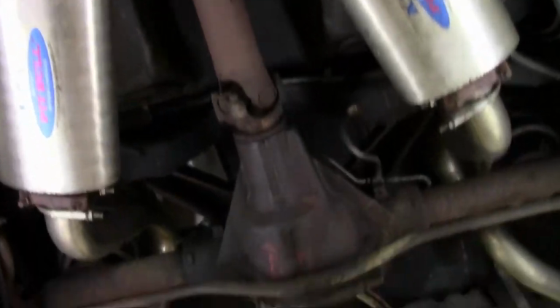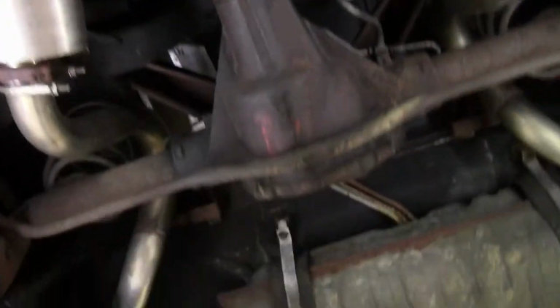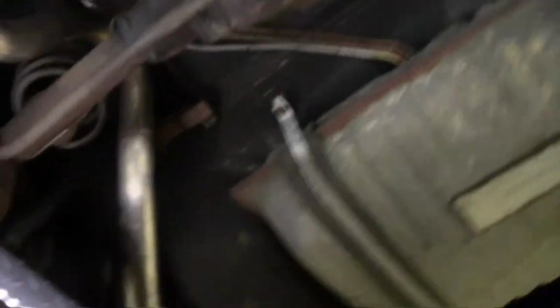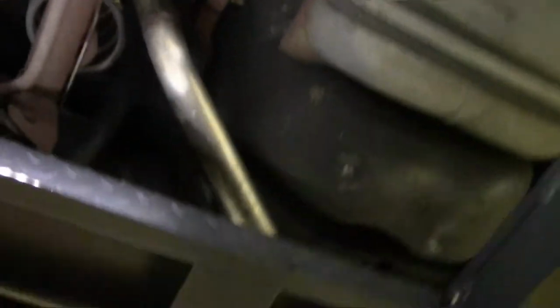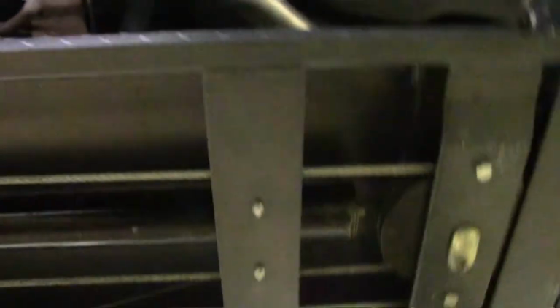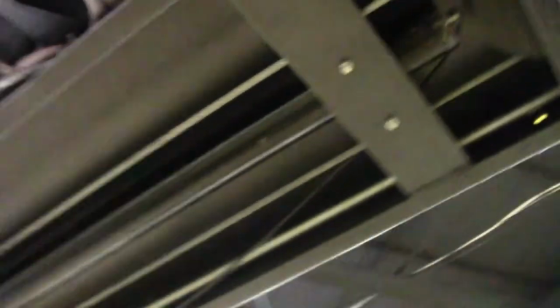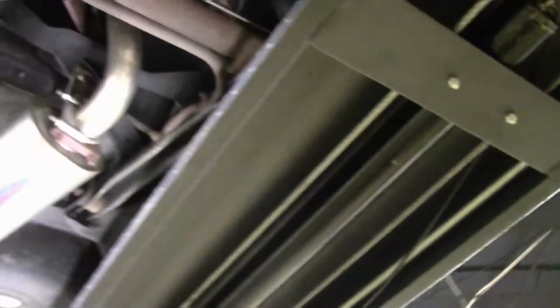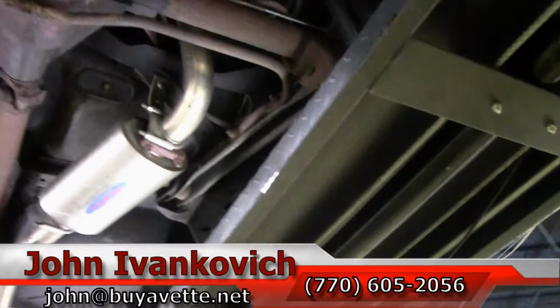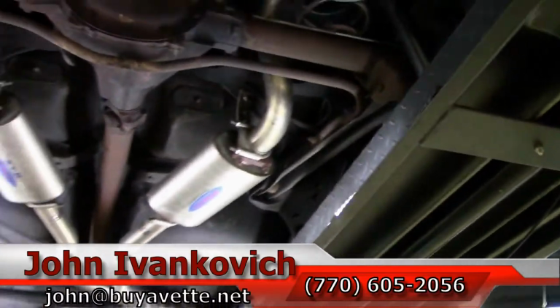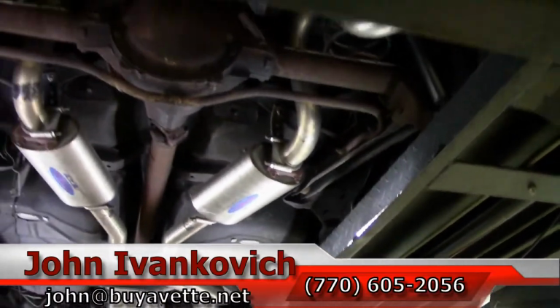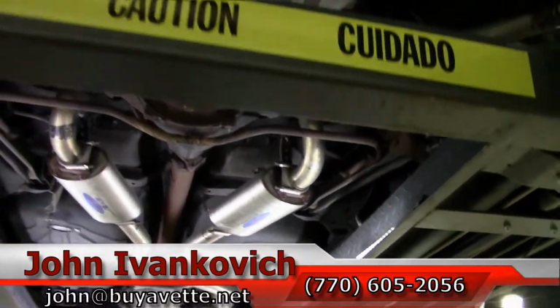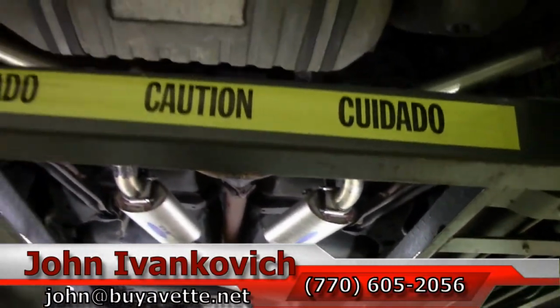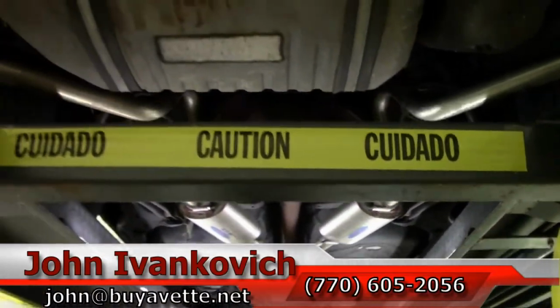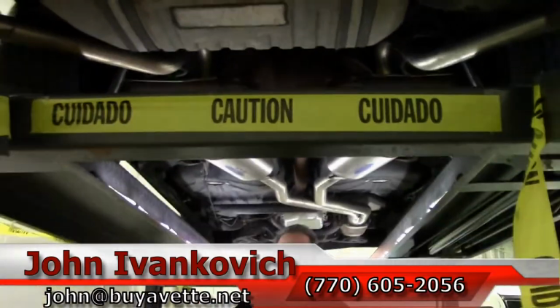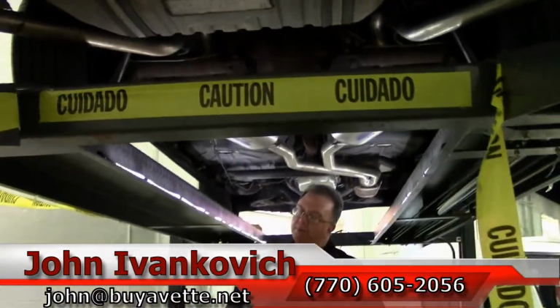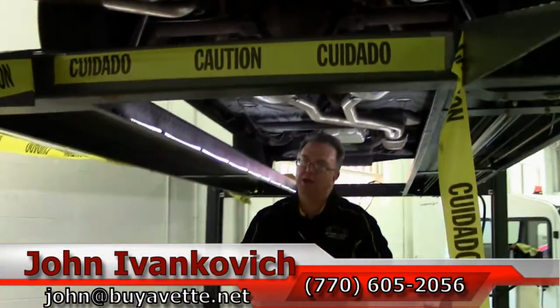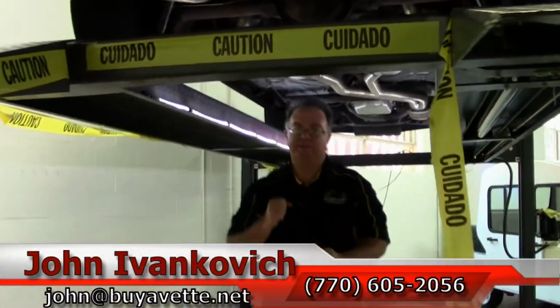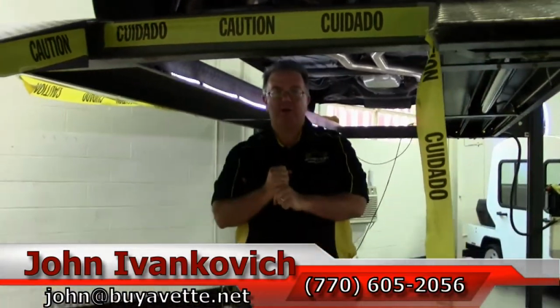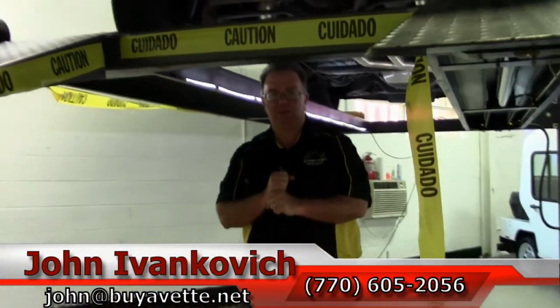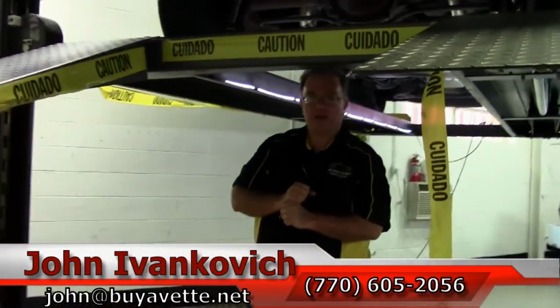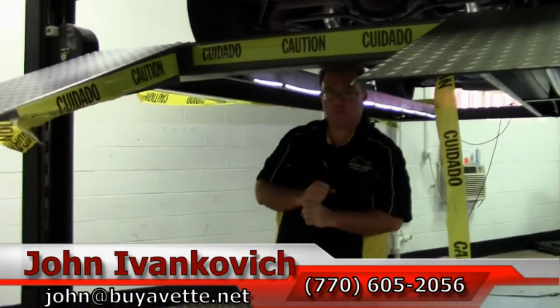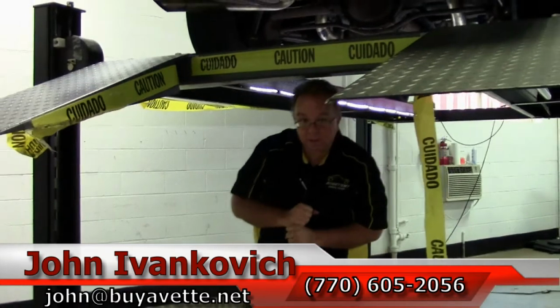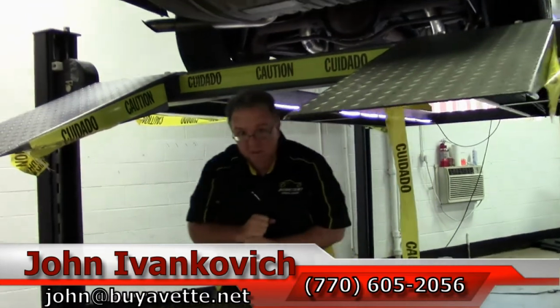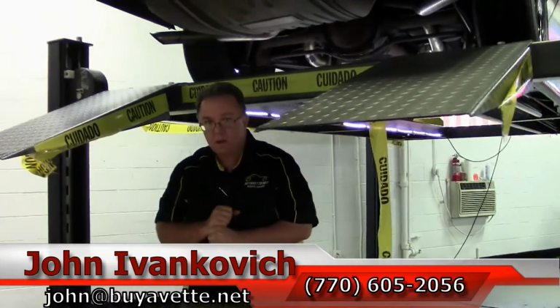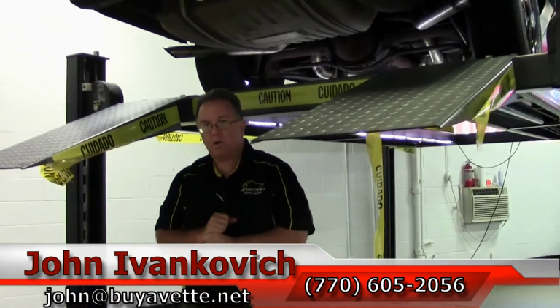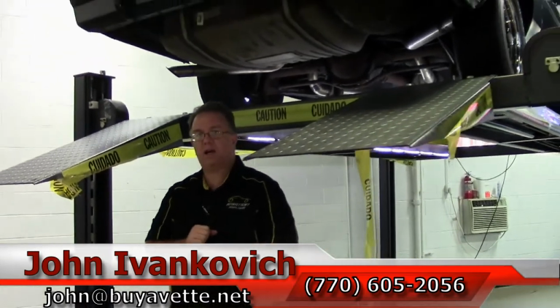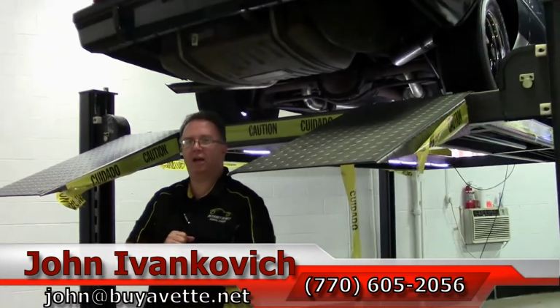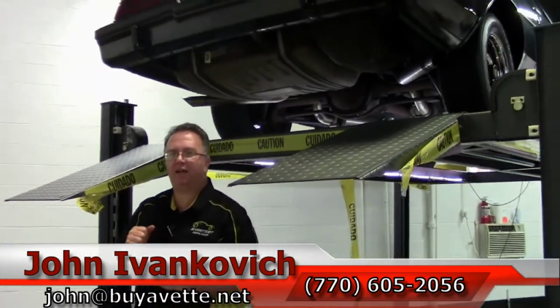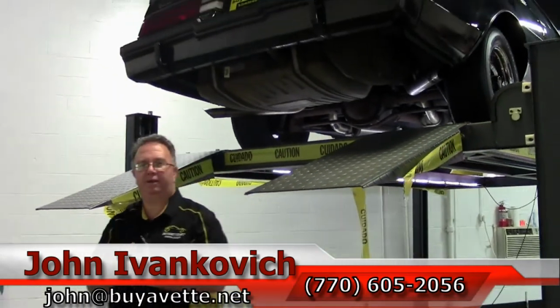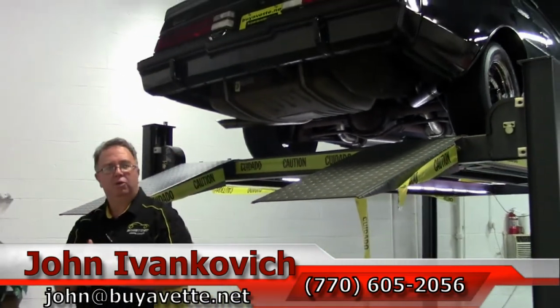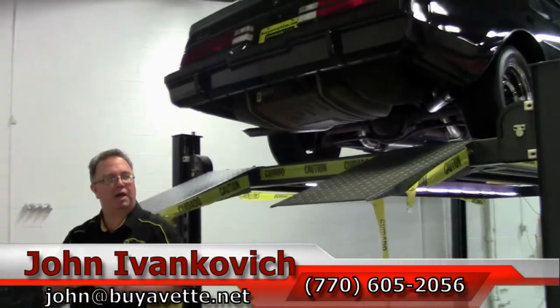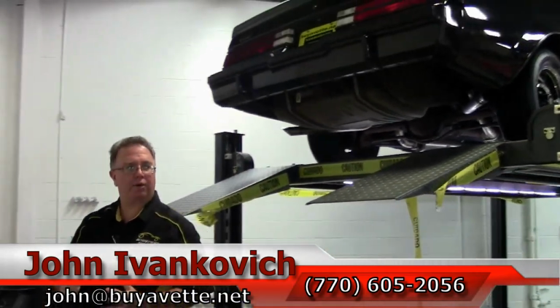If you'd like to know more about this or any of the other Camaros and Chevelles and all that fun stuff, give me a holler: 770-605-2056 or john@buyavet.net. We'll see you out on the road.